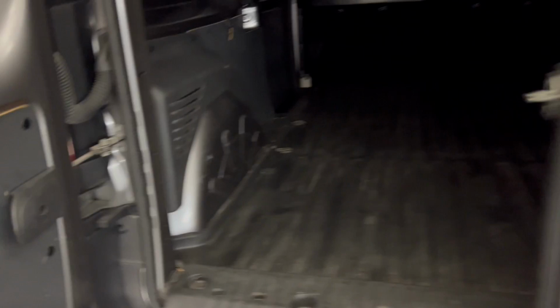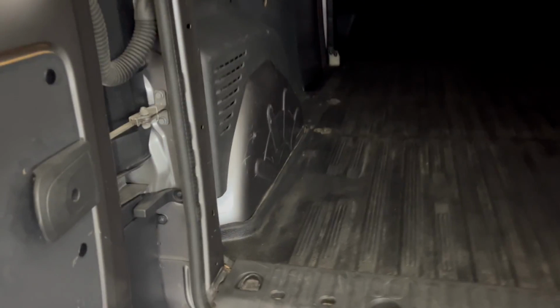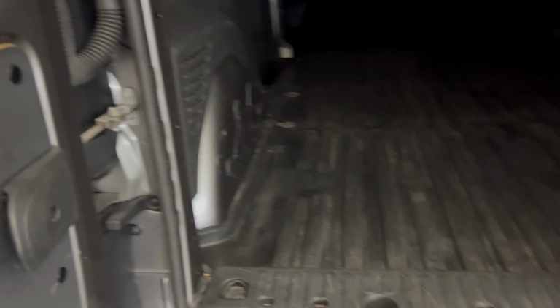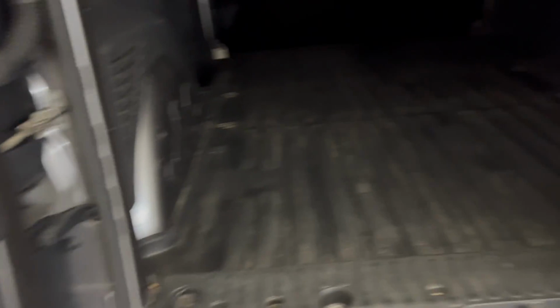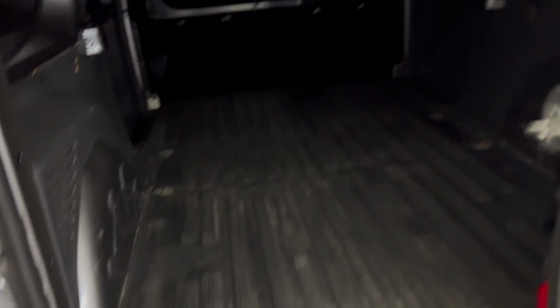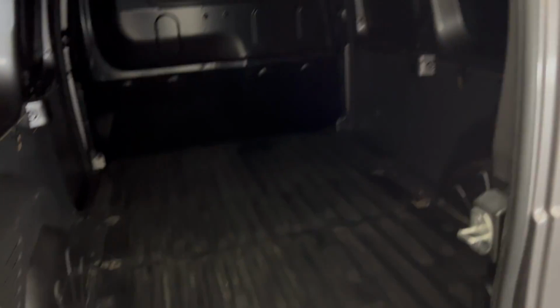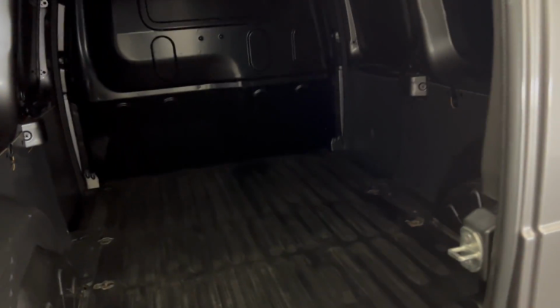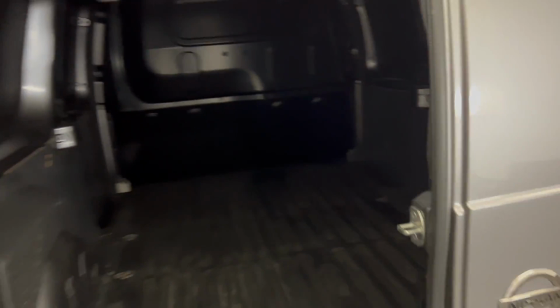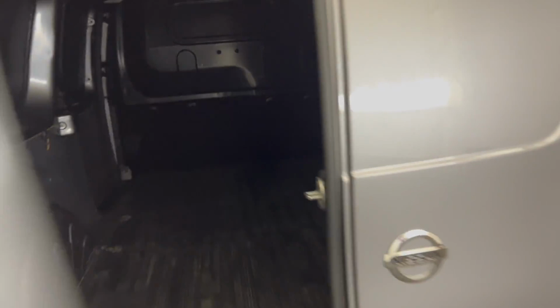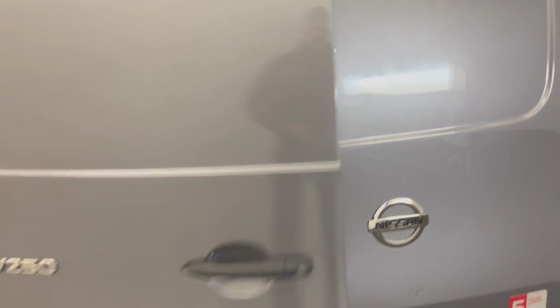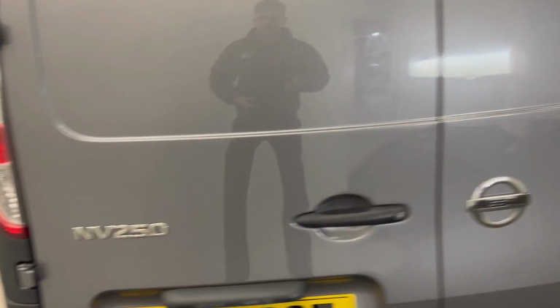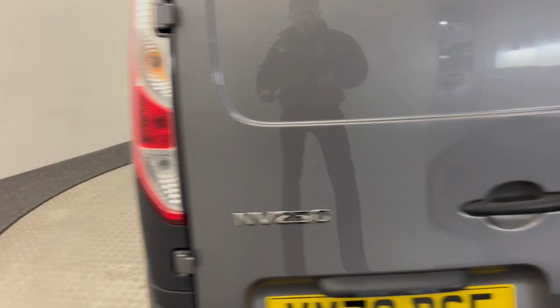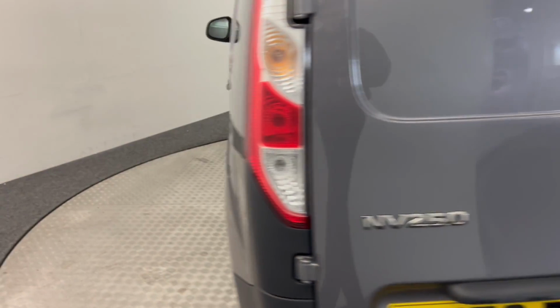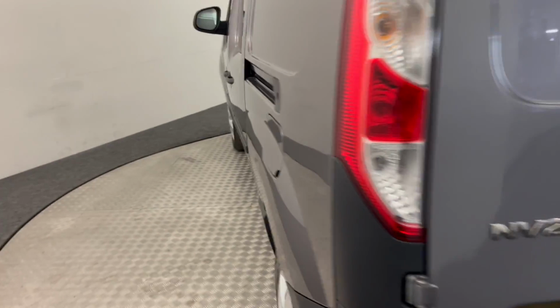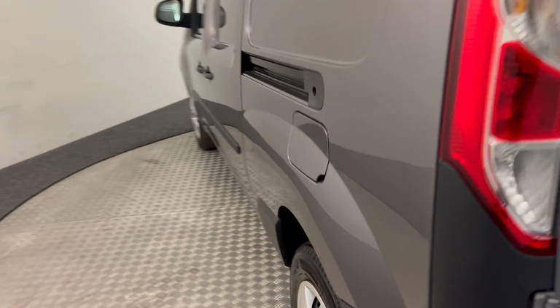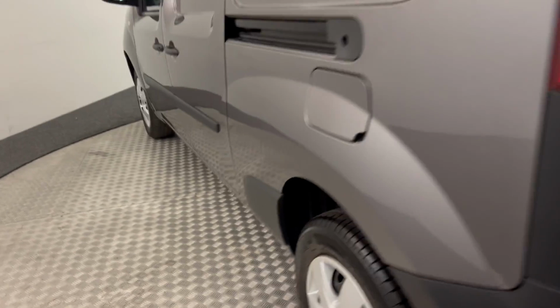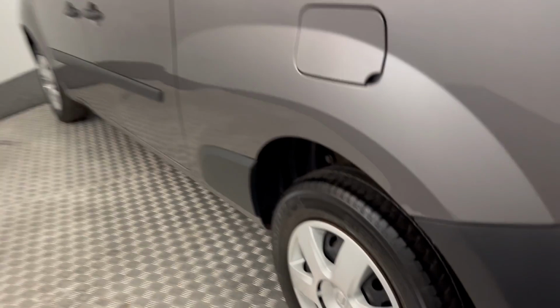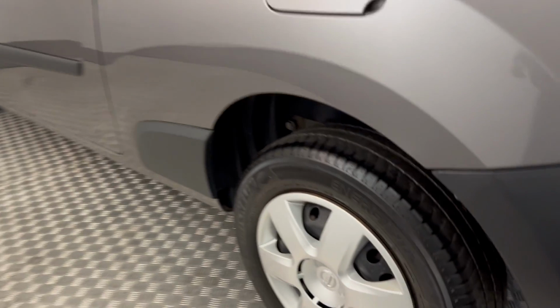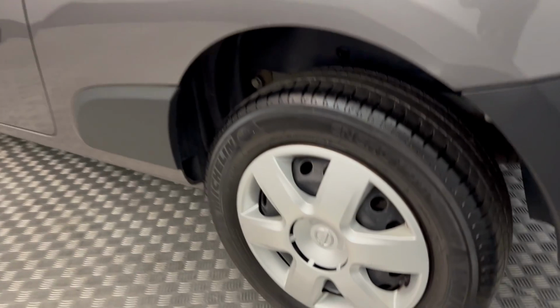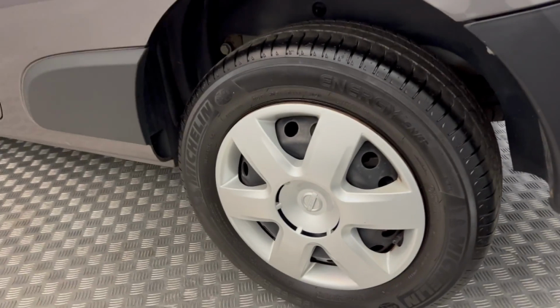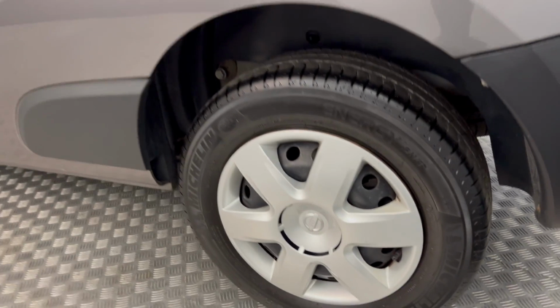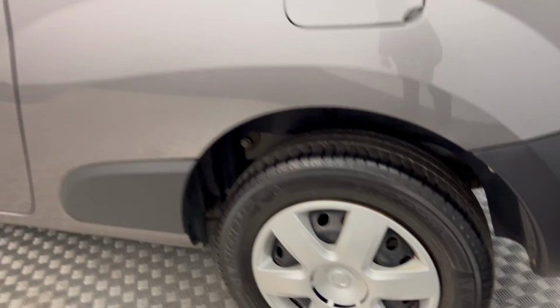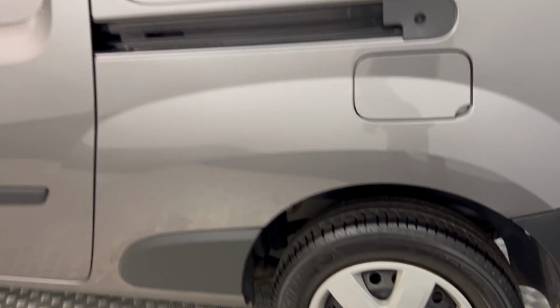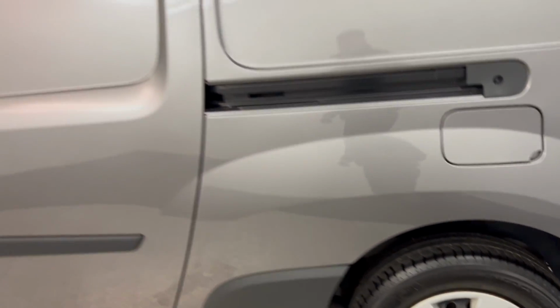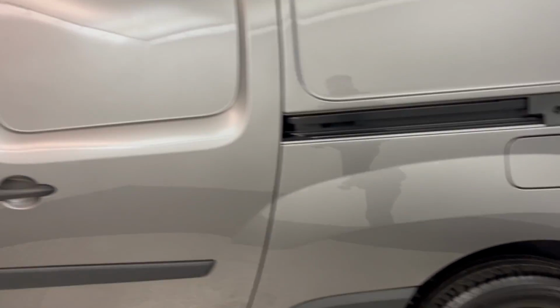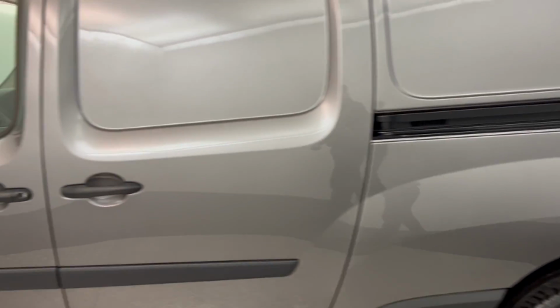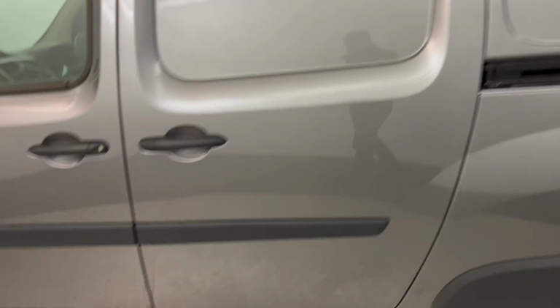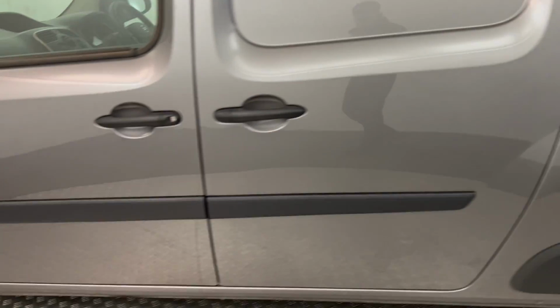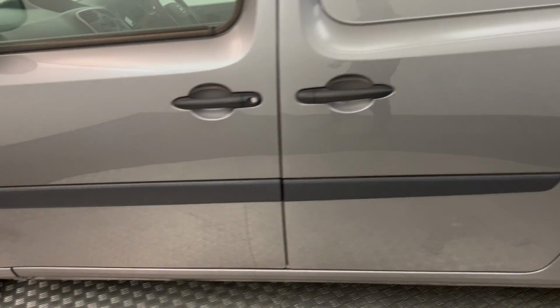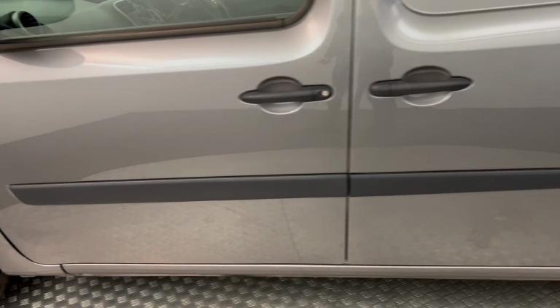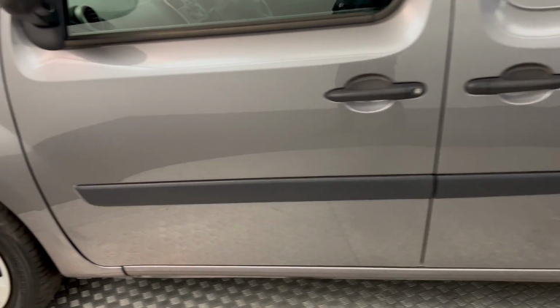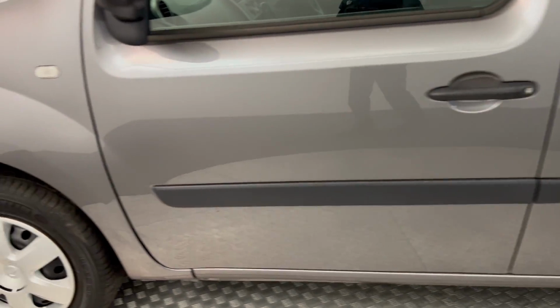It's got a plastic load liner inside. Moving around to the other side — same again, the wheels are in good order, there are no major scratches, scrapes, or dents.